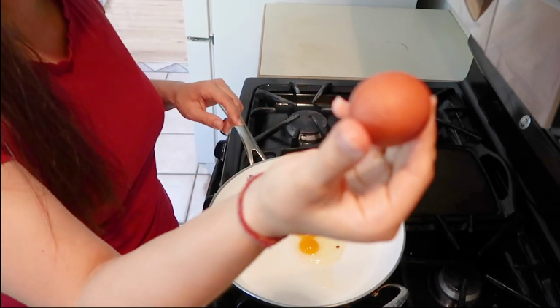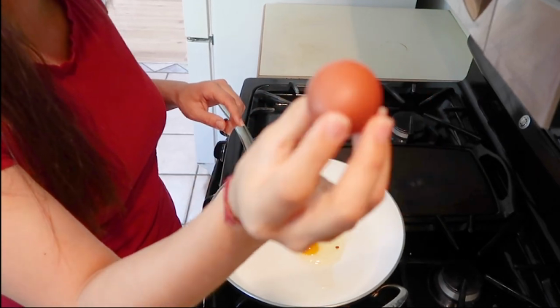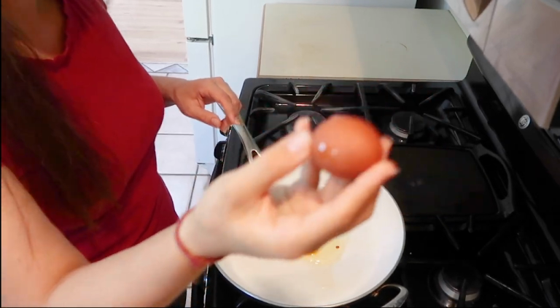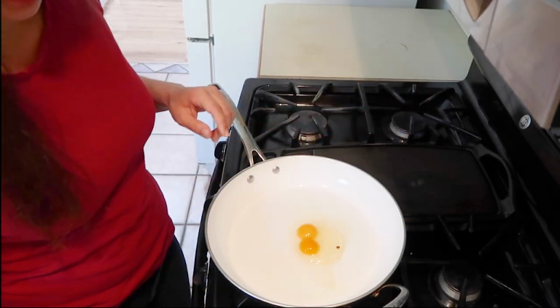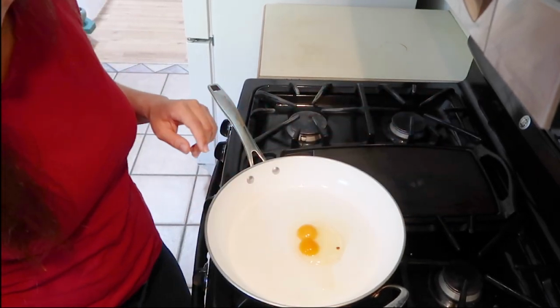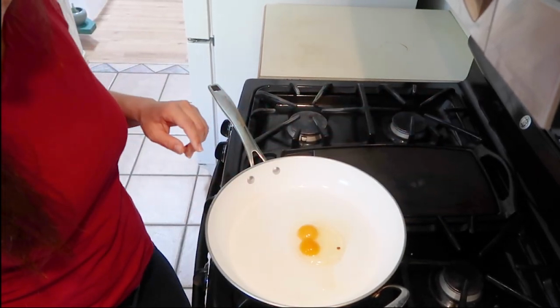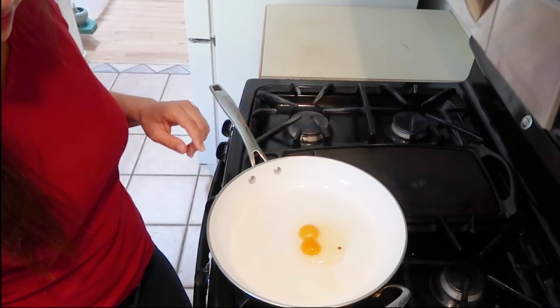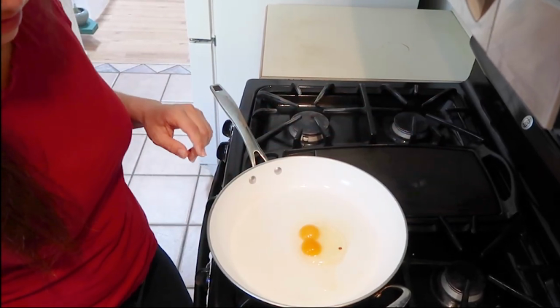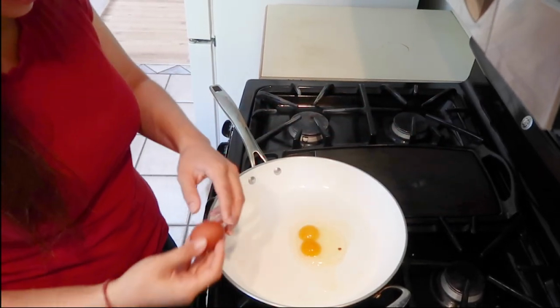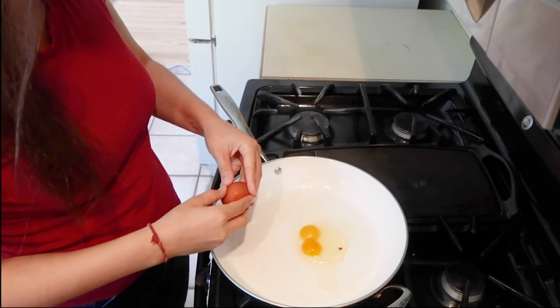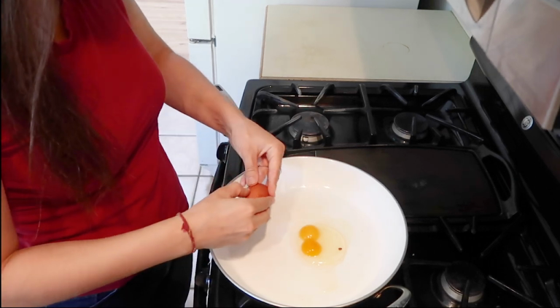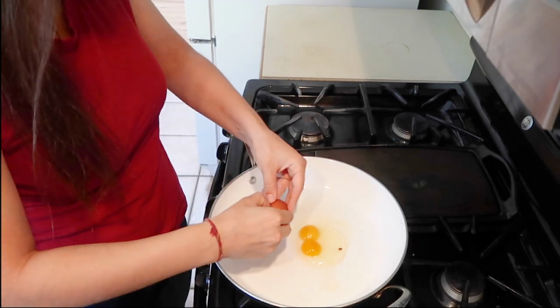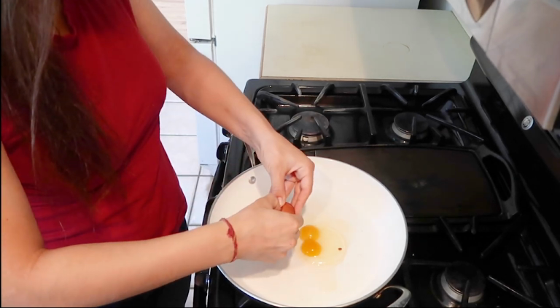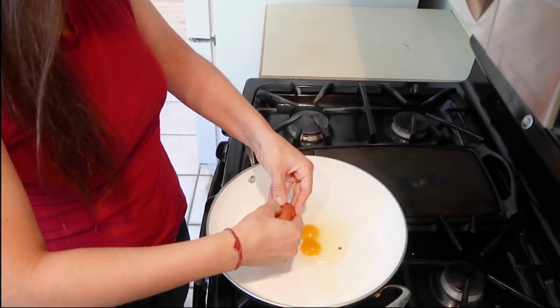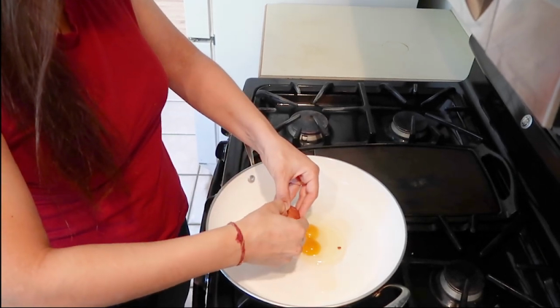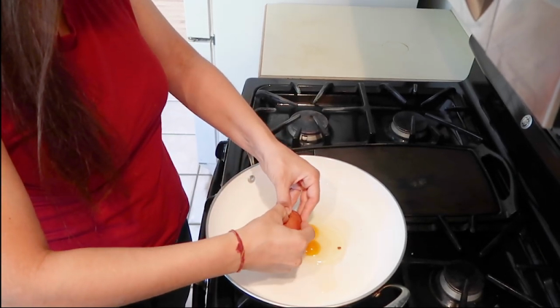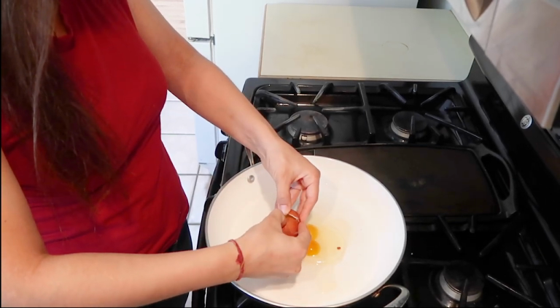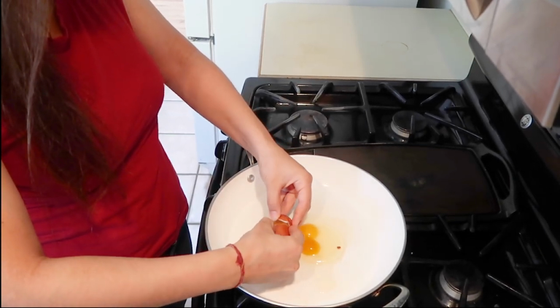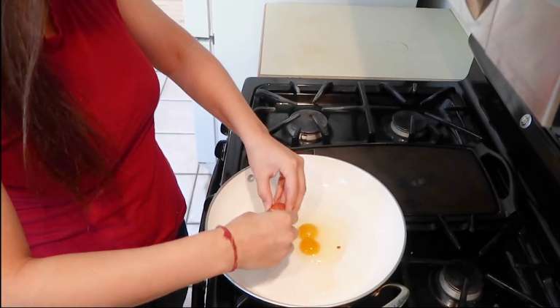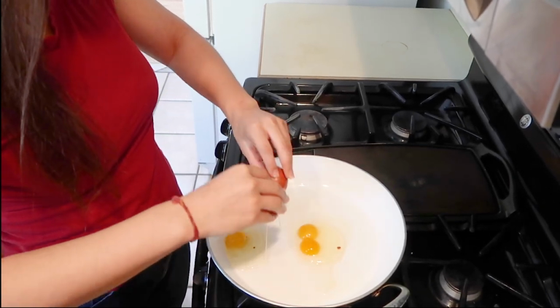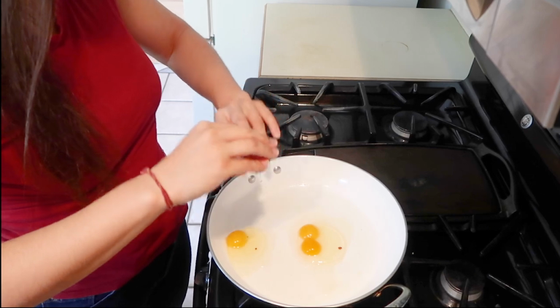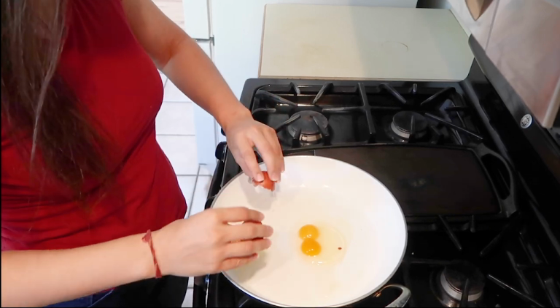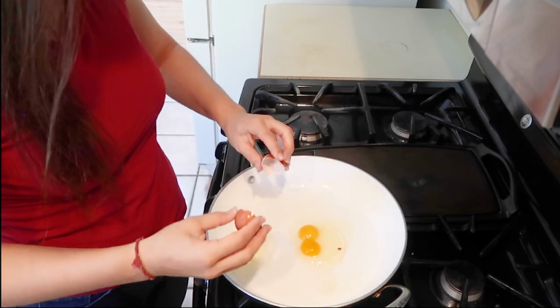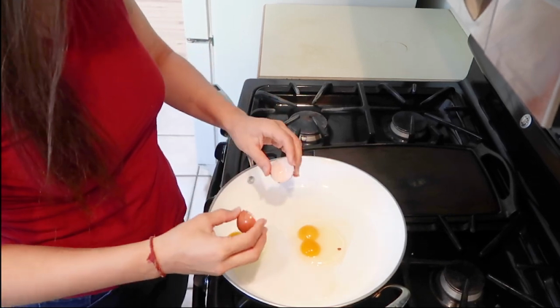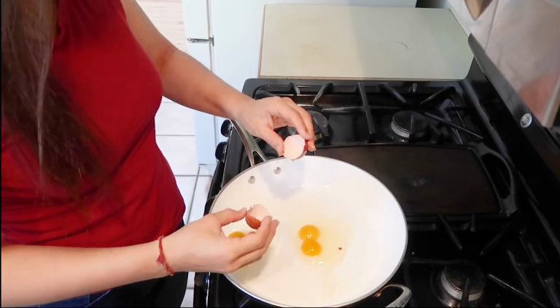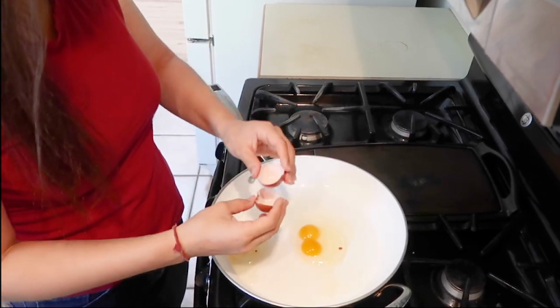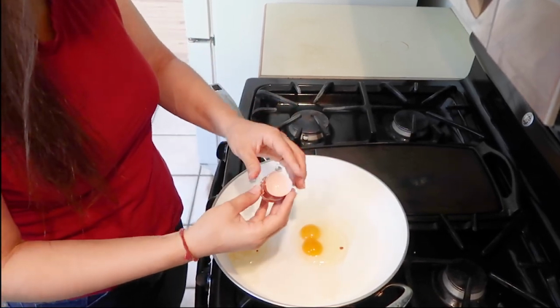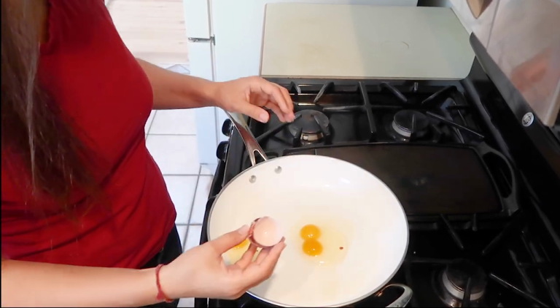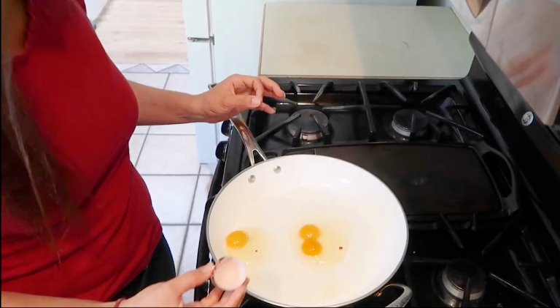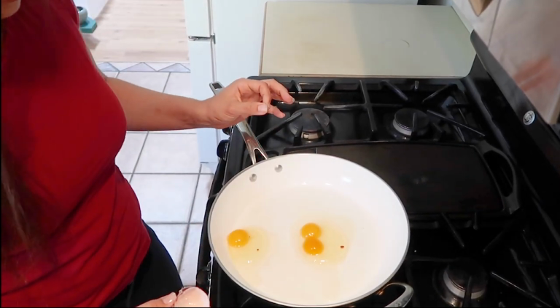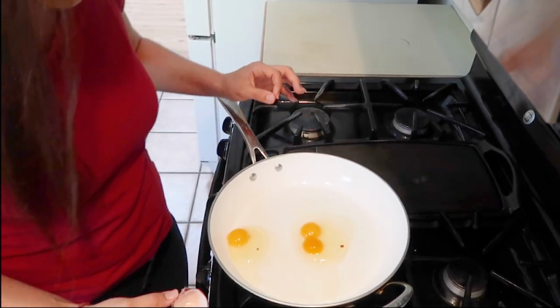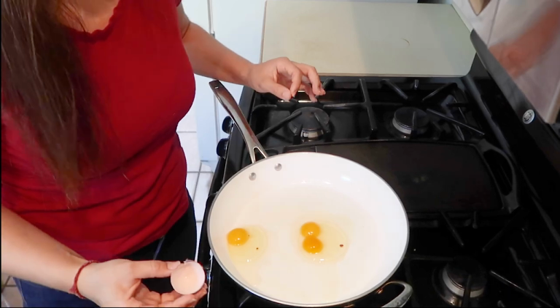This one, the second one, is smaller. So let's crack it open. This shell is nice and soft — not too soft. And it just has one yolk. So that is why that egg was so much bigger.